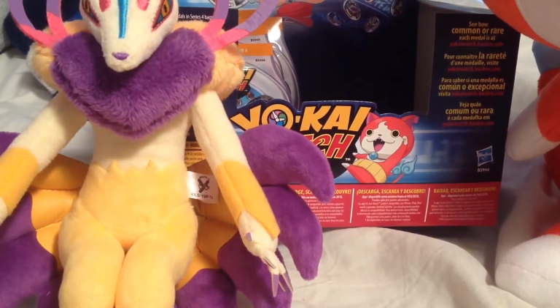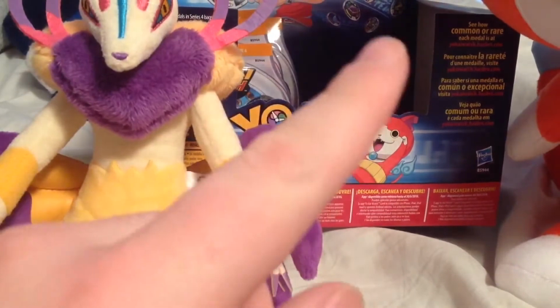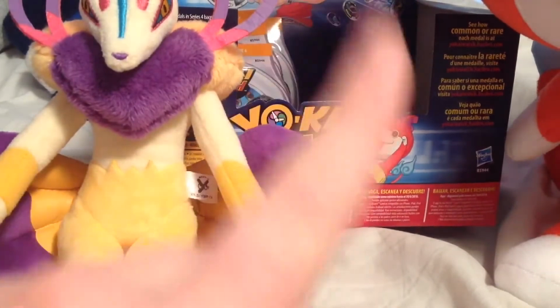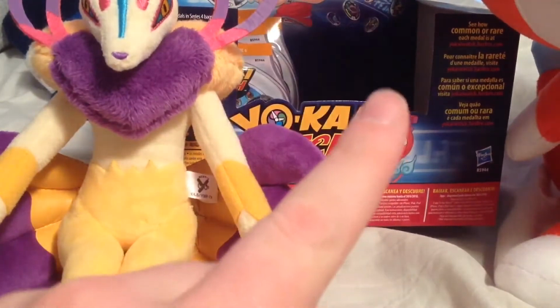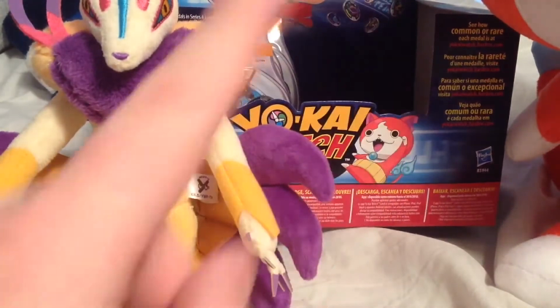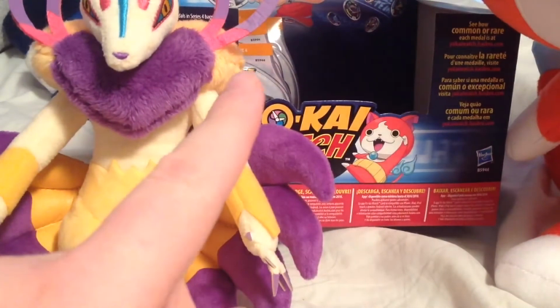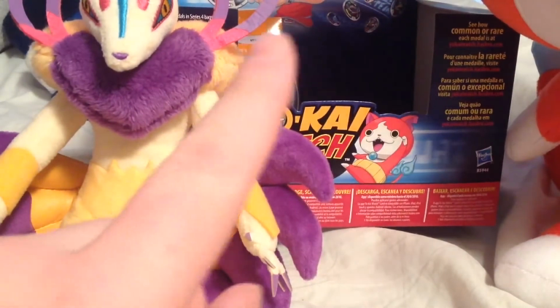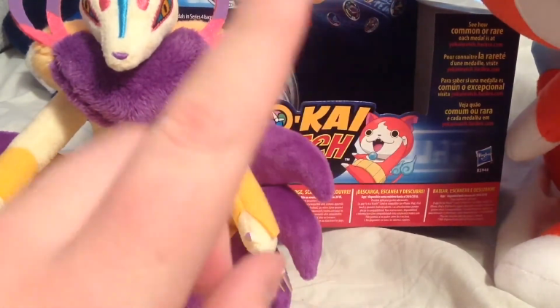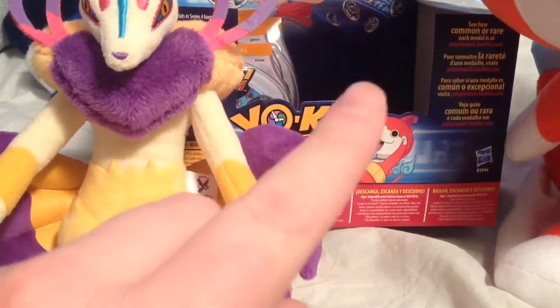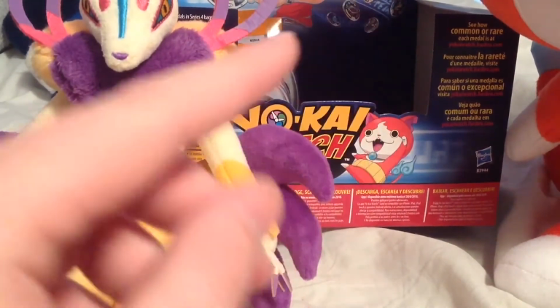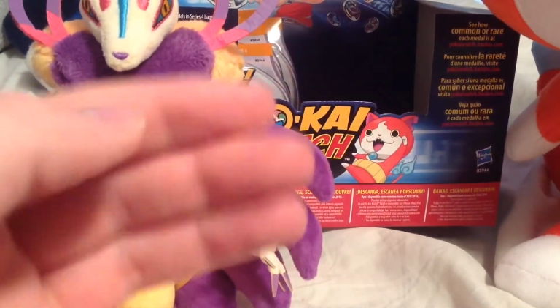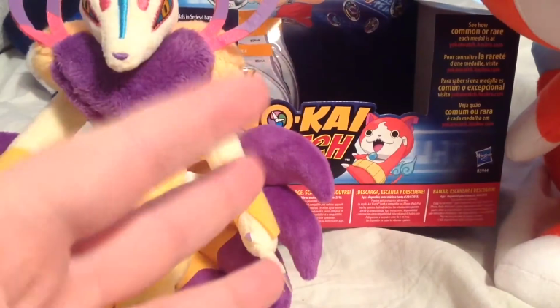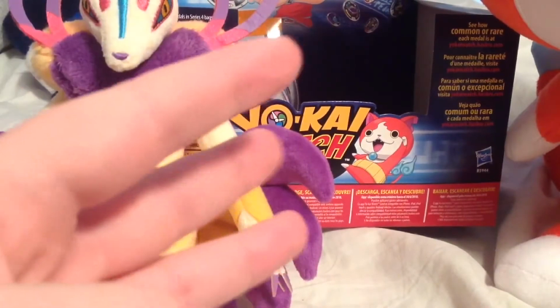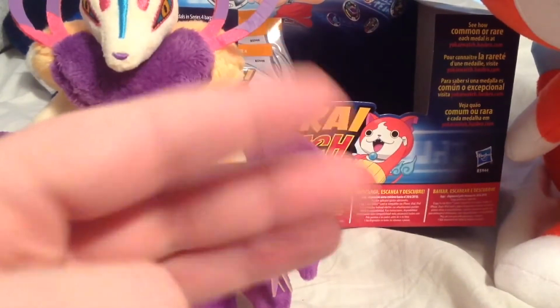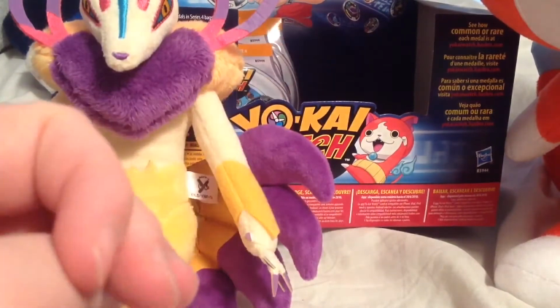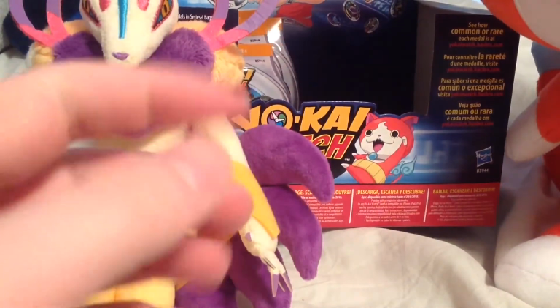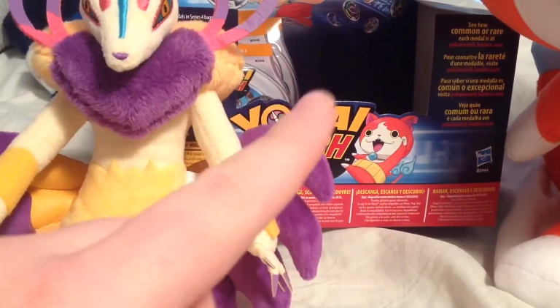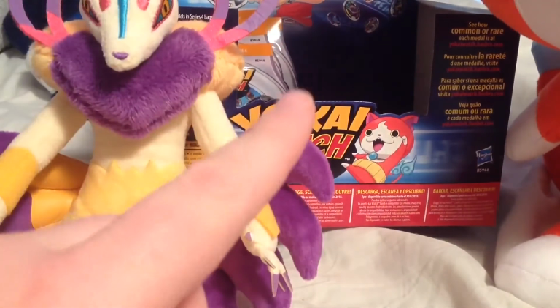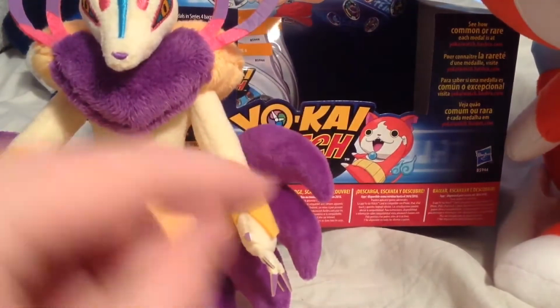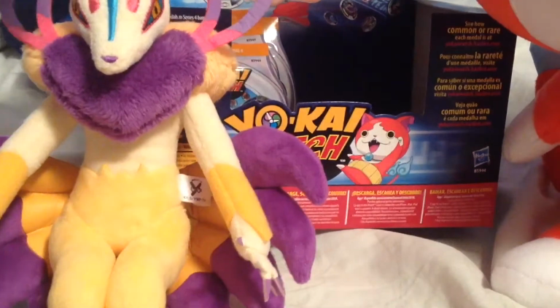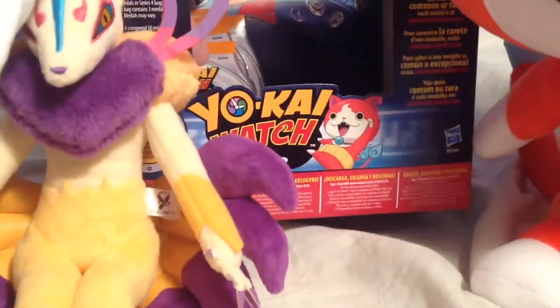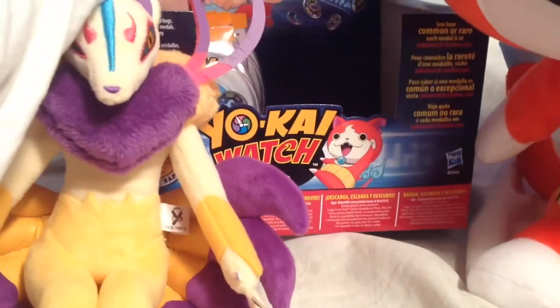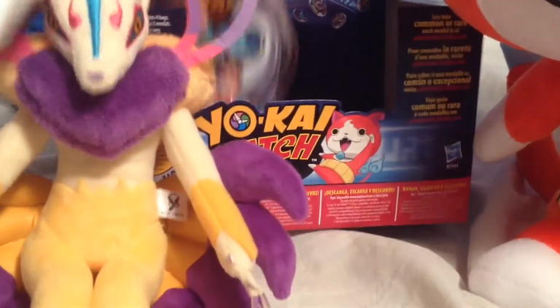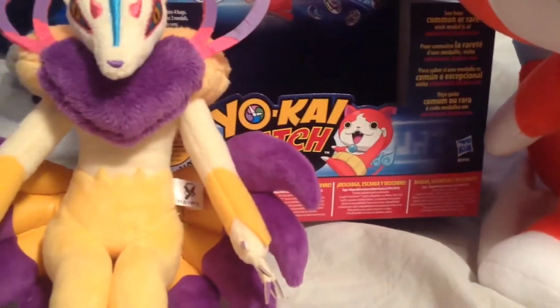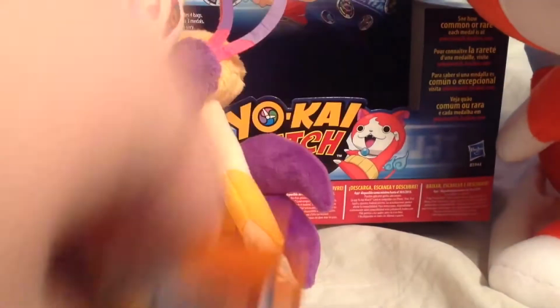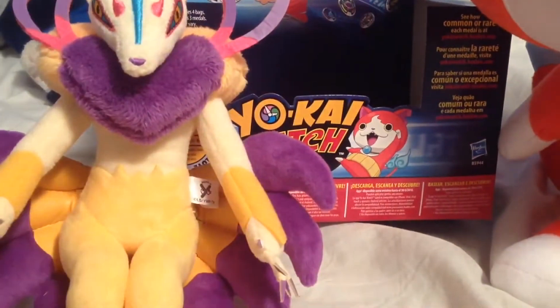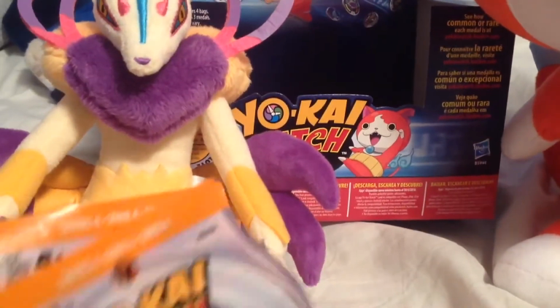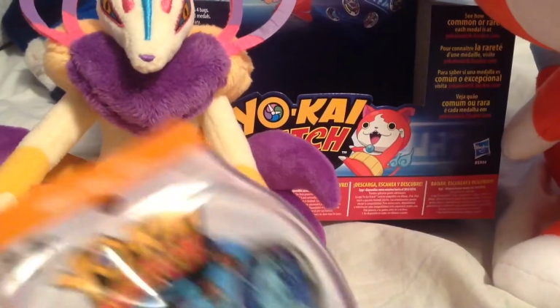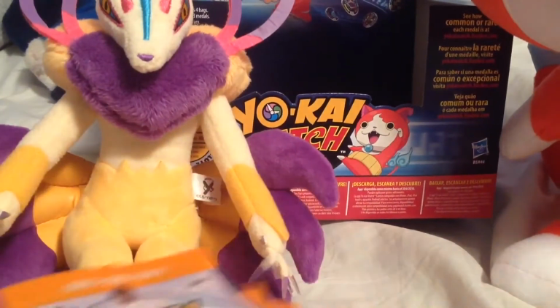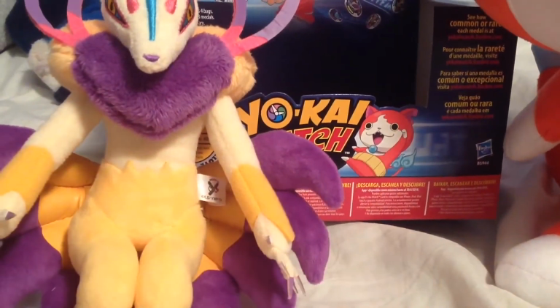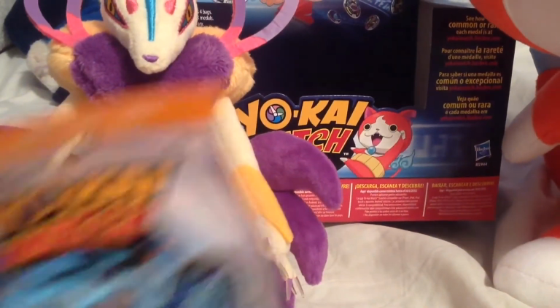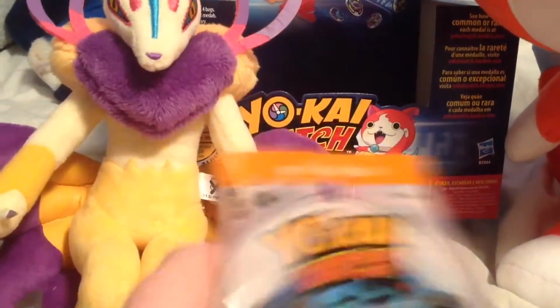Also guys, make sure to stay tuned after the video, as I've got new information on Yo-Kai Watch 3's localization, so make sure you stay tuned for that. Alright, these are the last four packs, so let's see what we get.